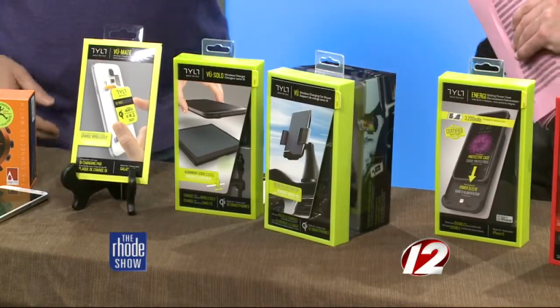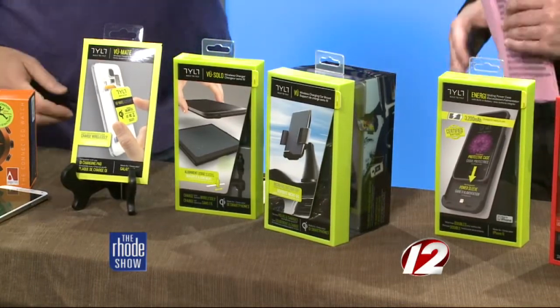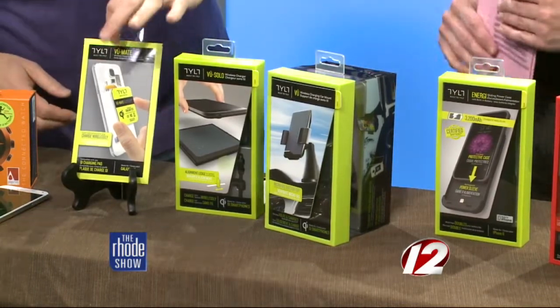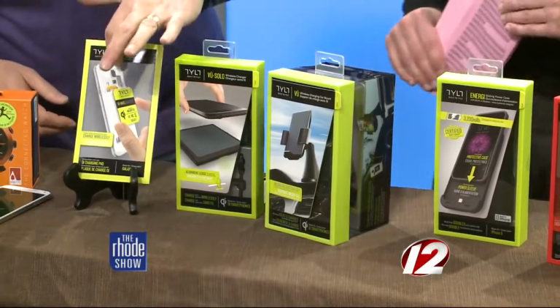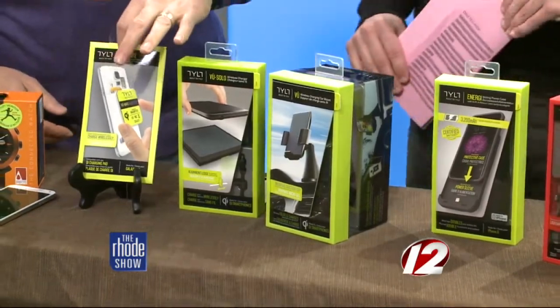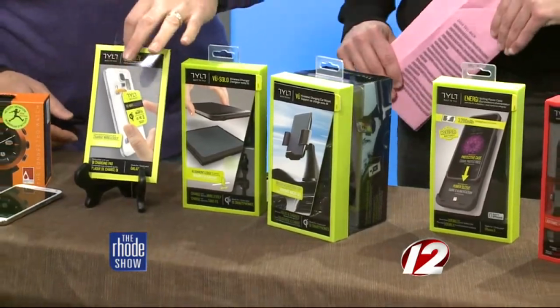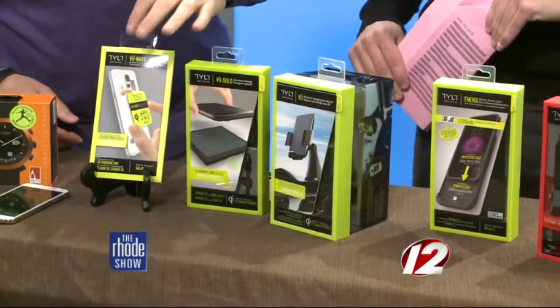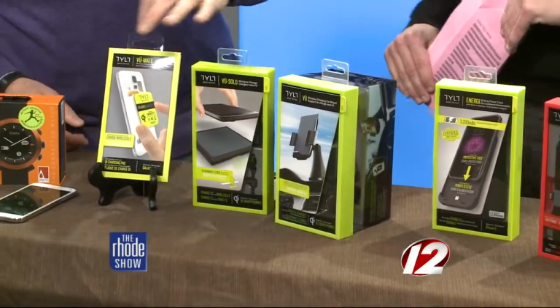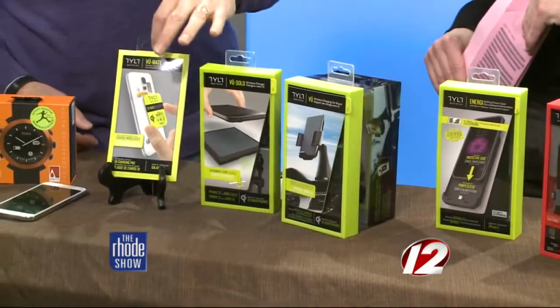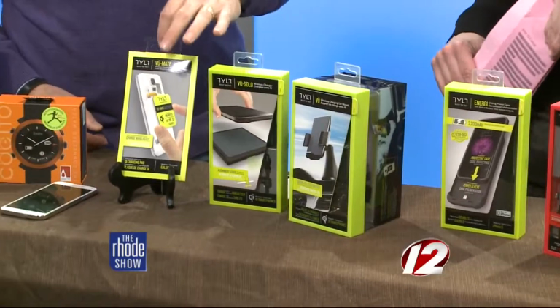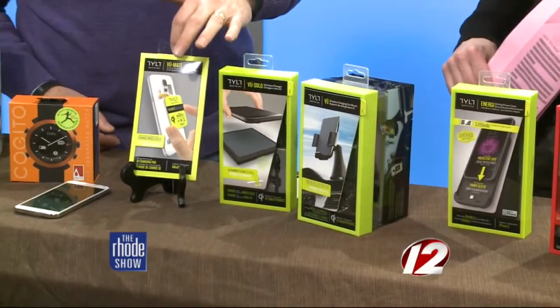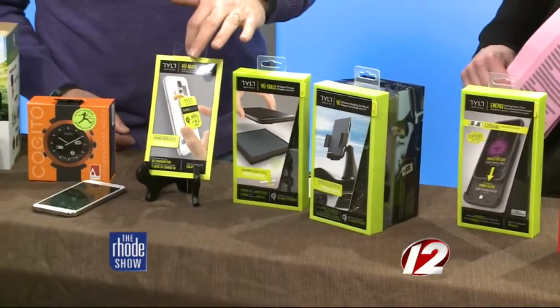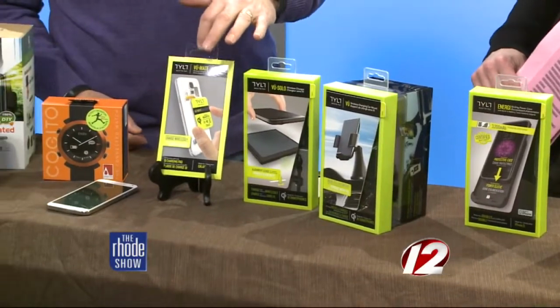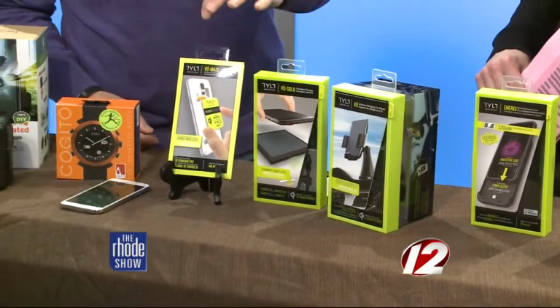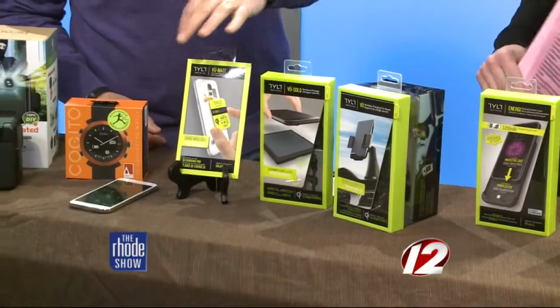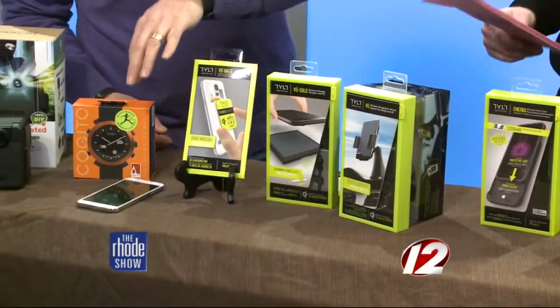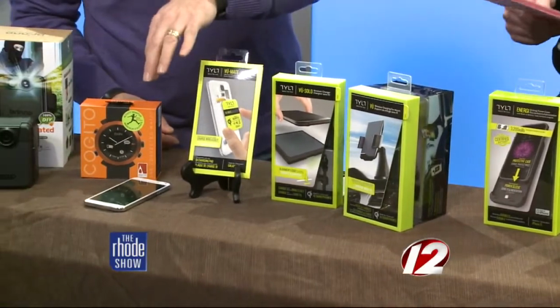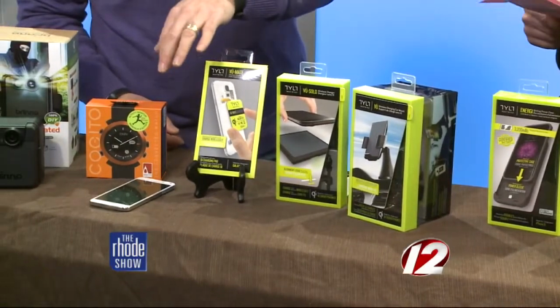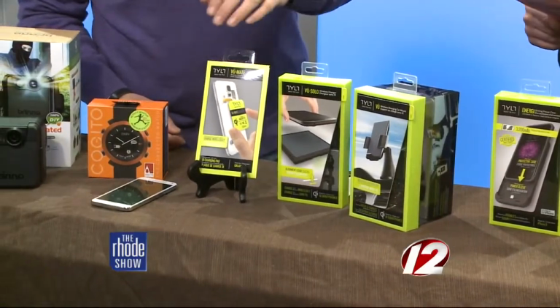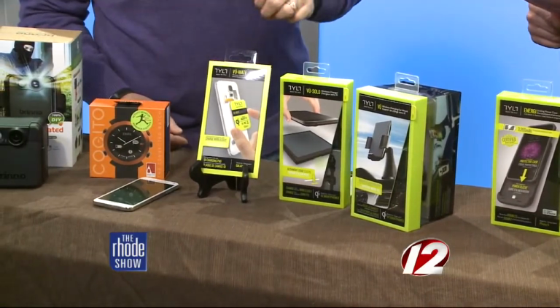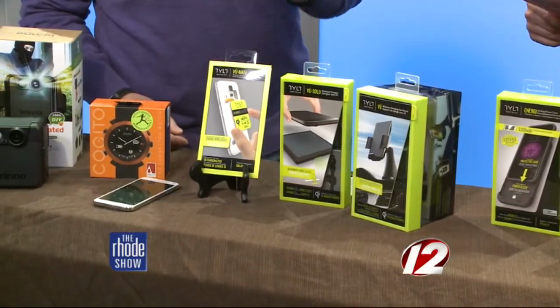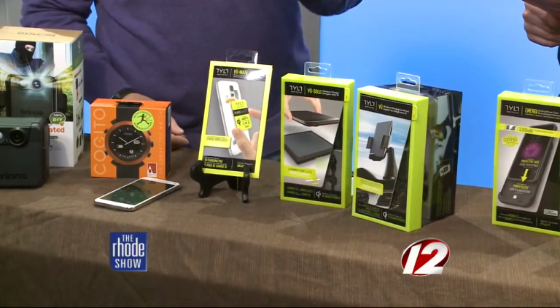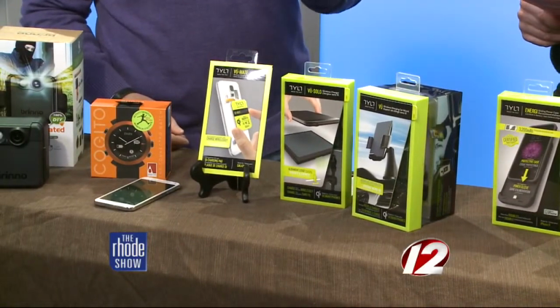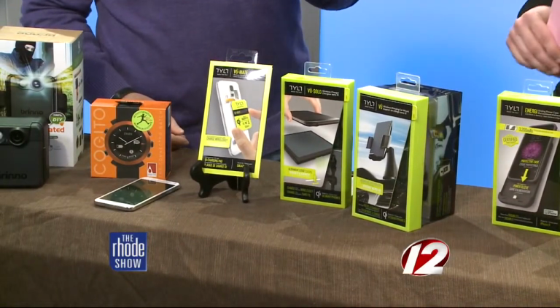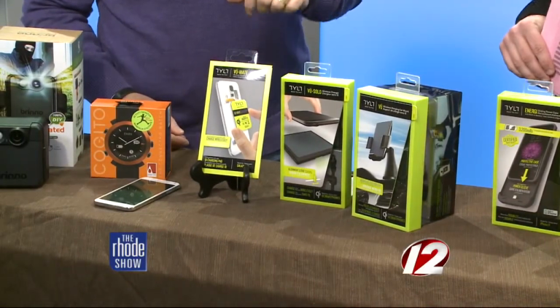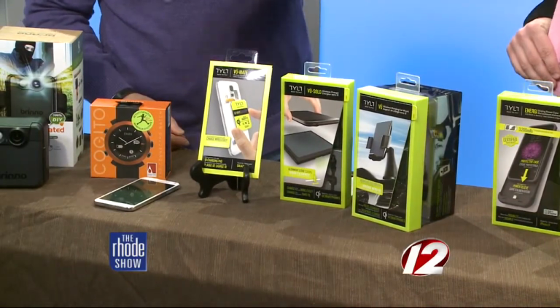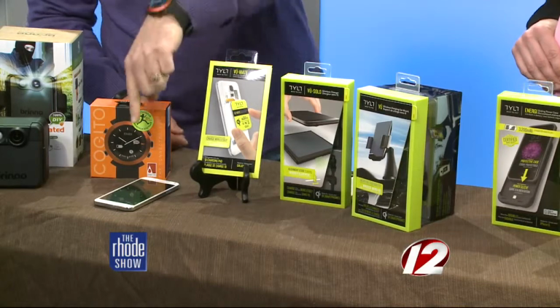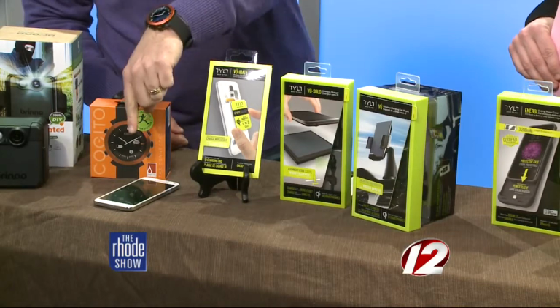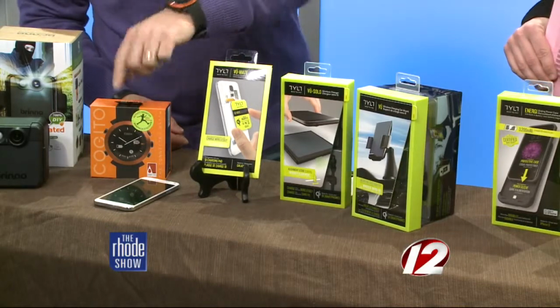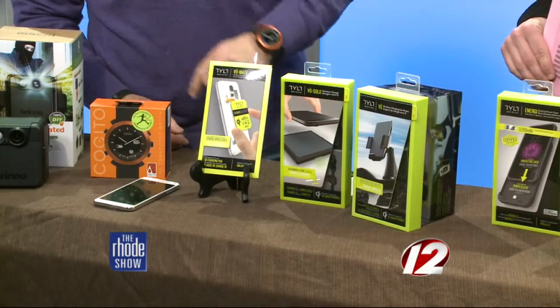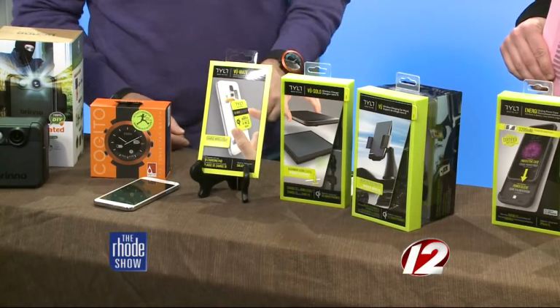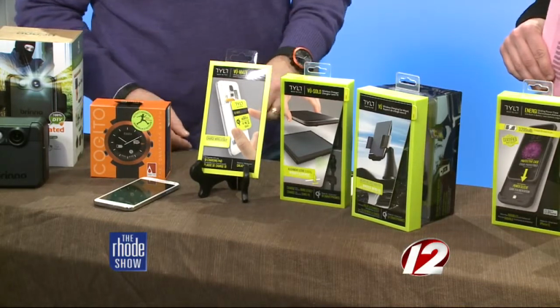There are different cards for each phone depending on what kind of Galaxy you have. There's a card for the Galaxy Note, a card for the Galaxy S4, and this one, I believe, is for the S5.